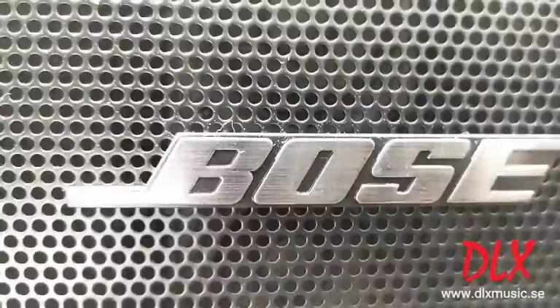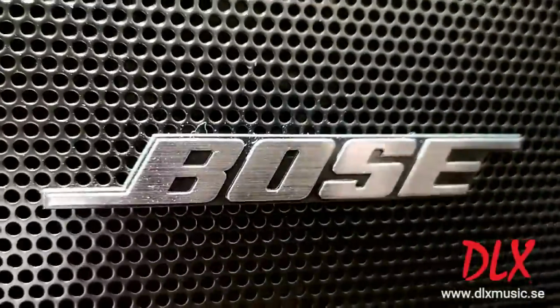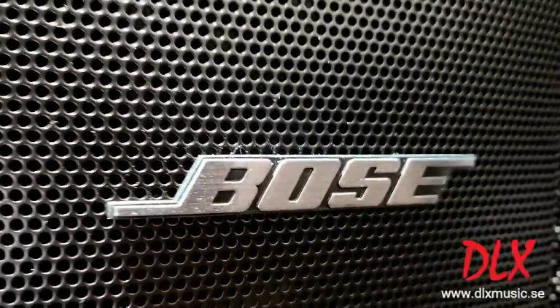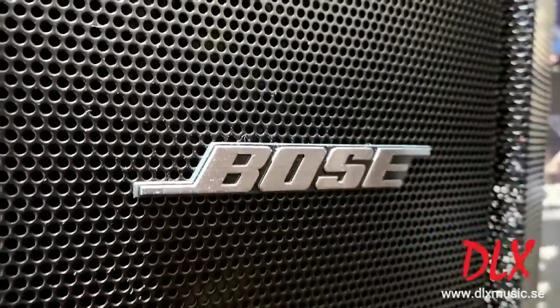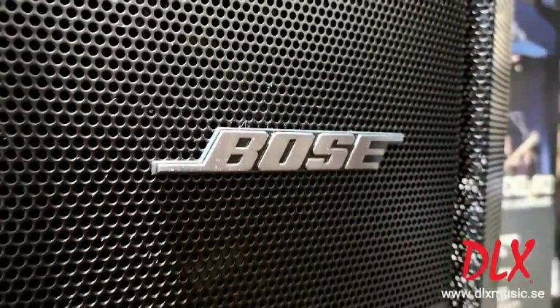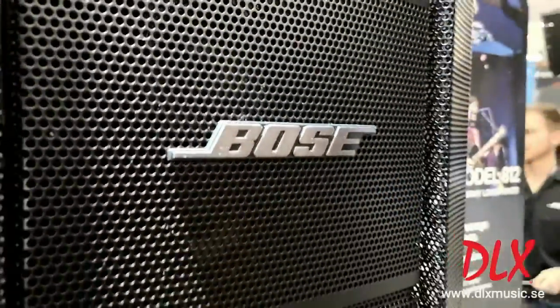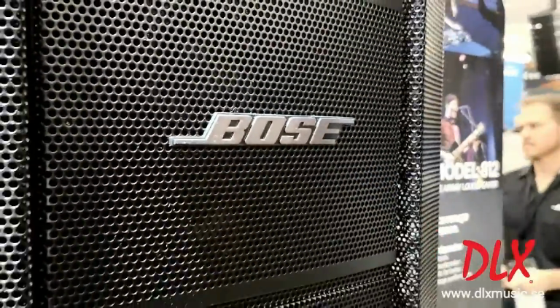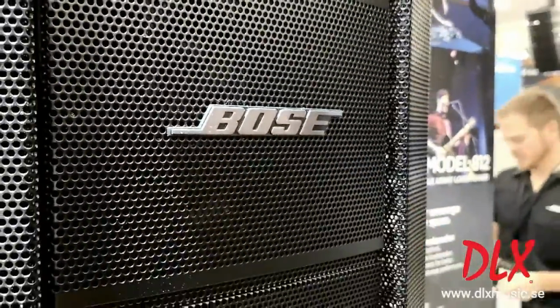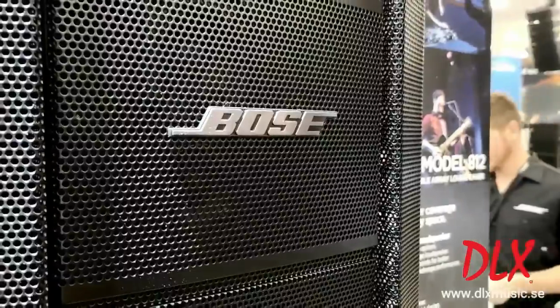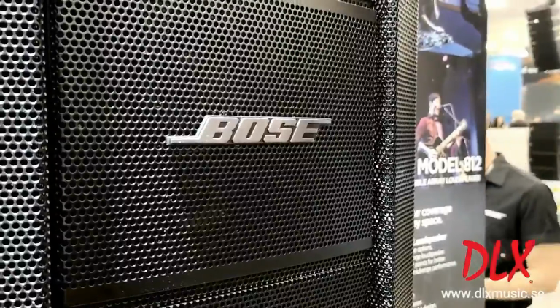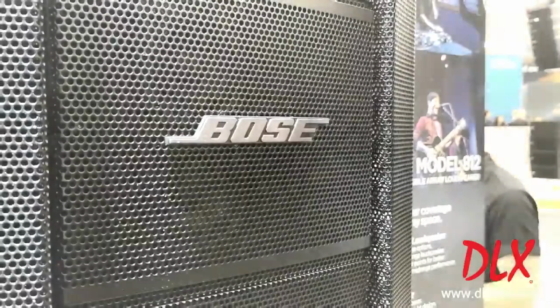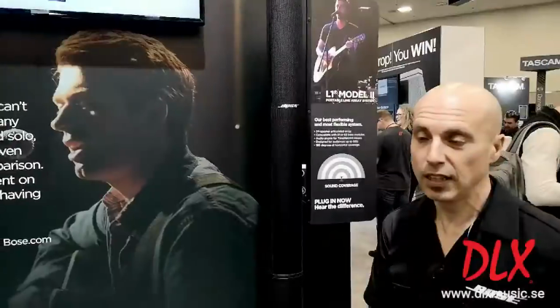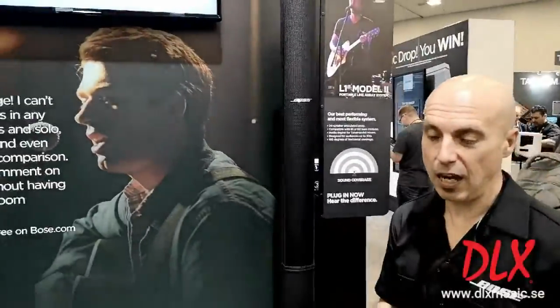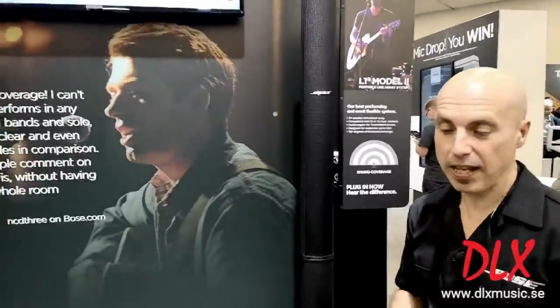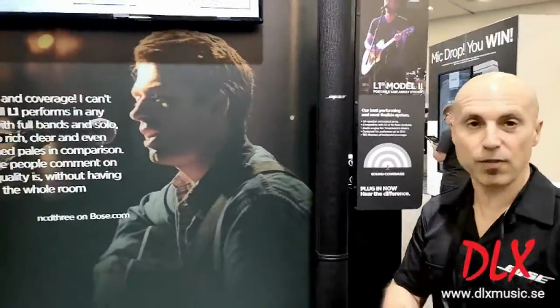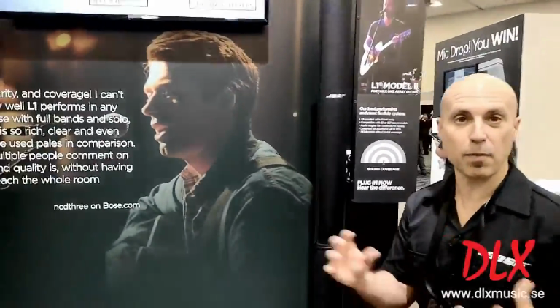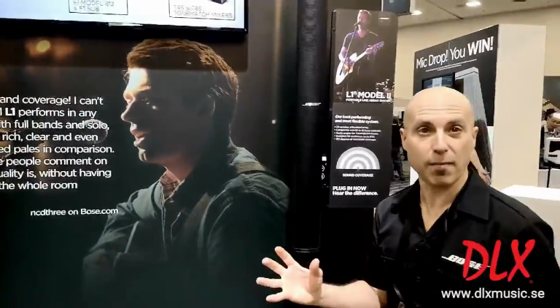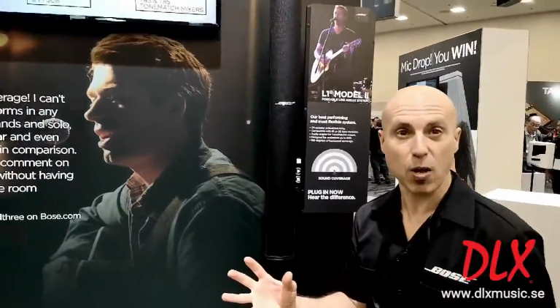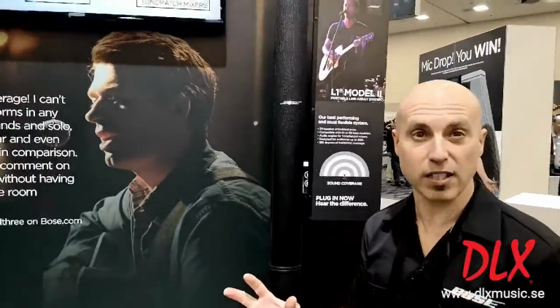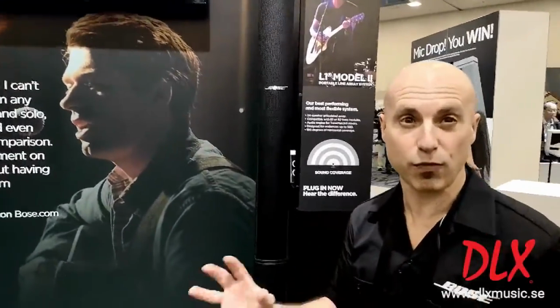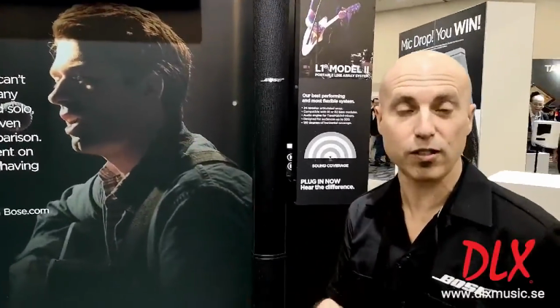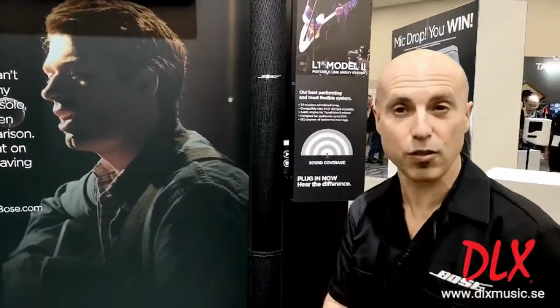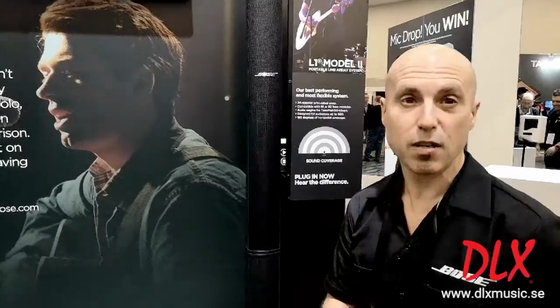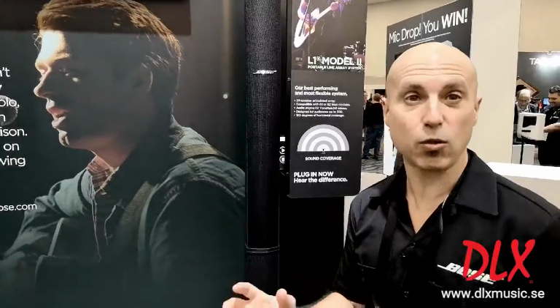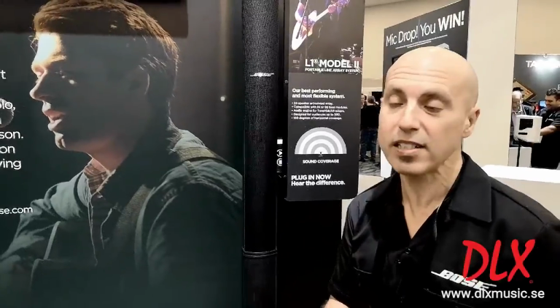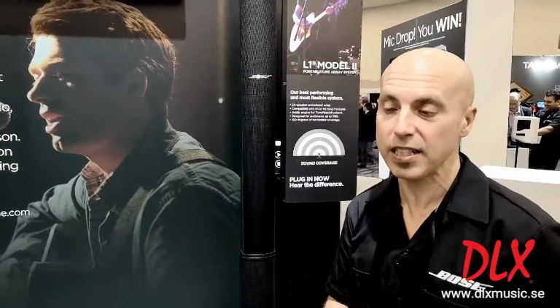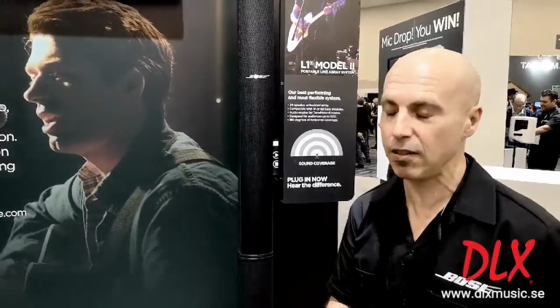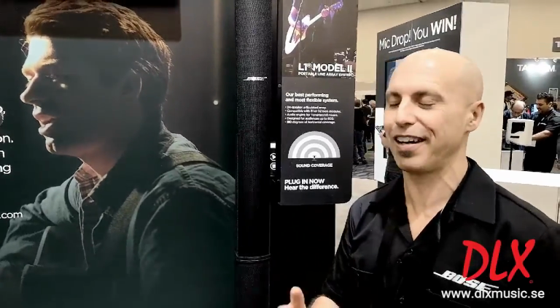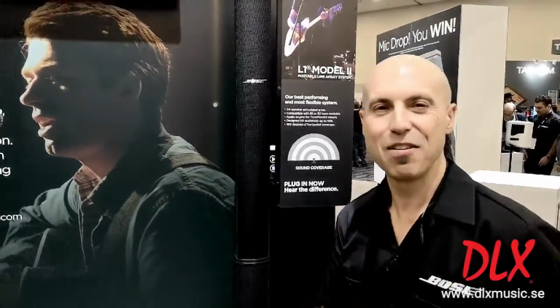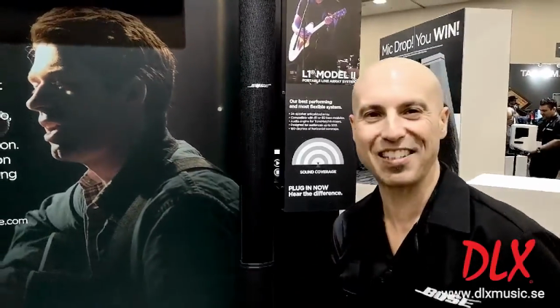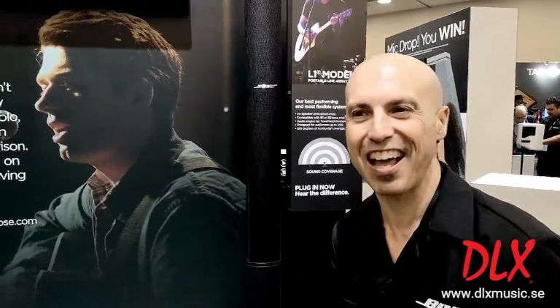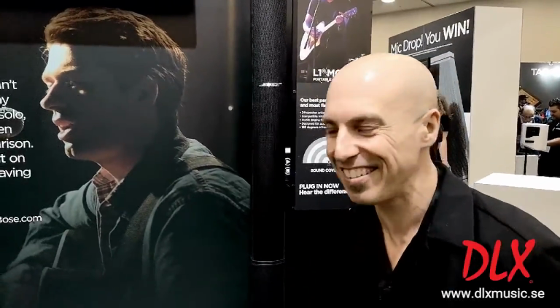Today we're actually celebrating the 15th year anniversary of the L1, and we've developed a family of products since it was first introduced back in 2007.